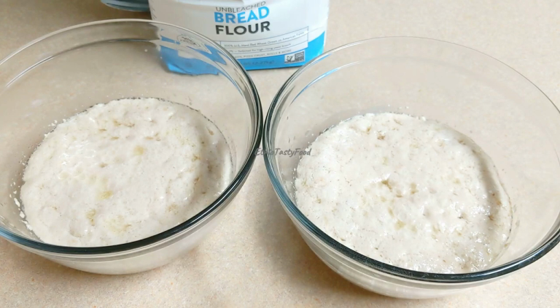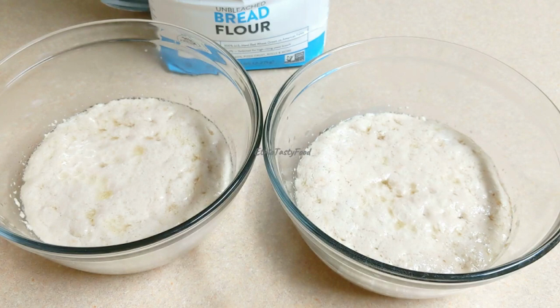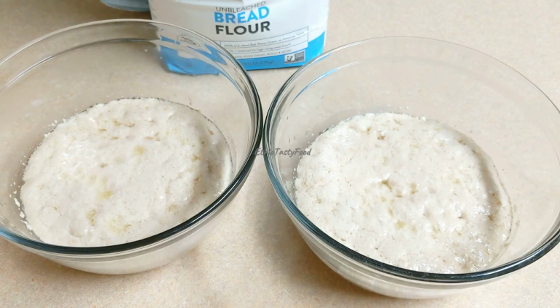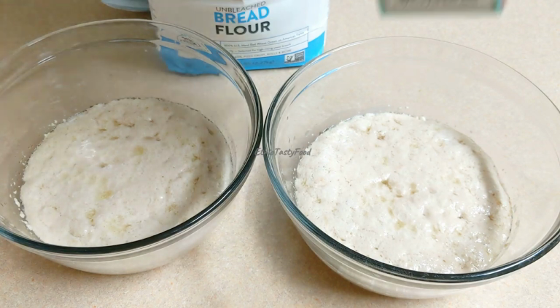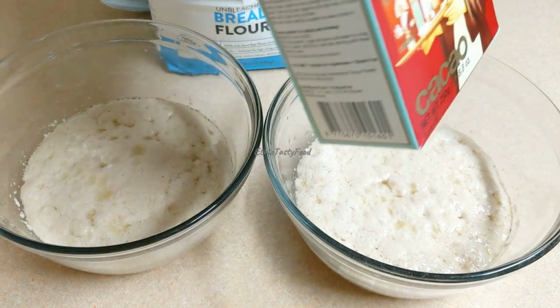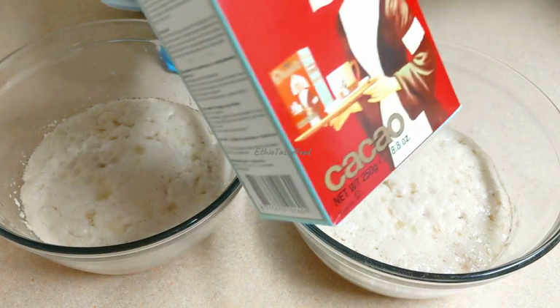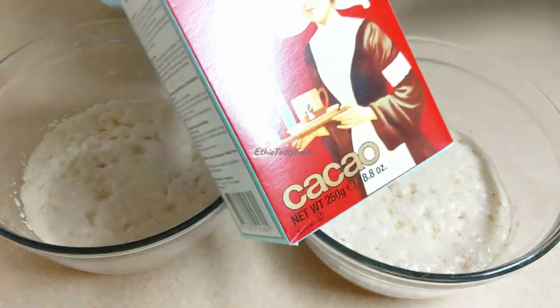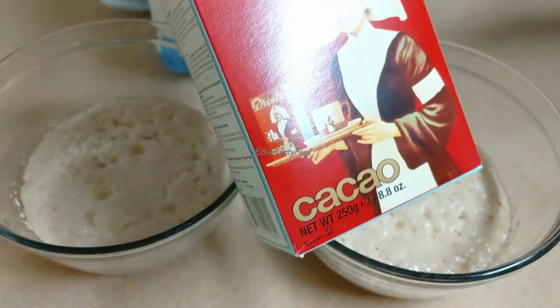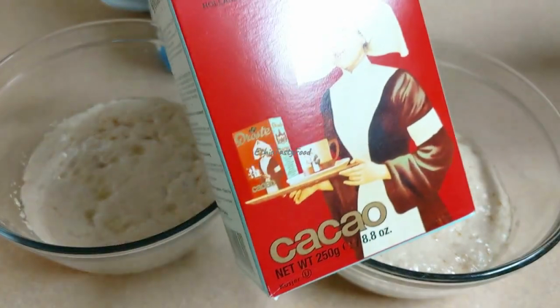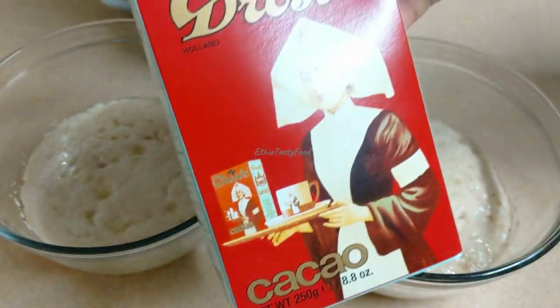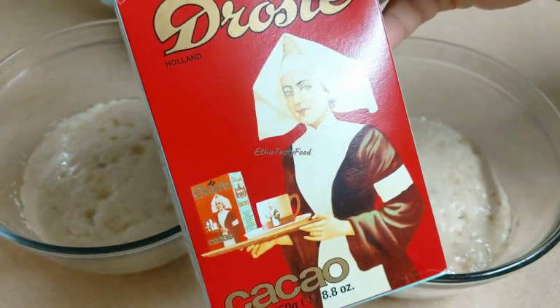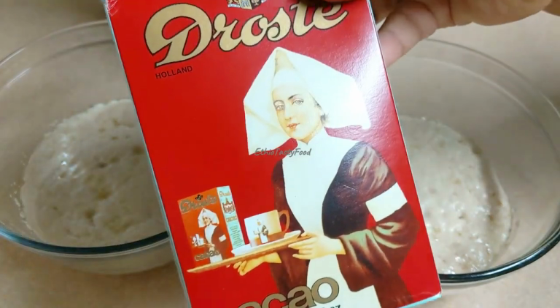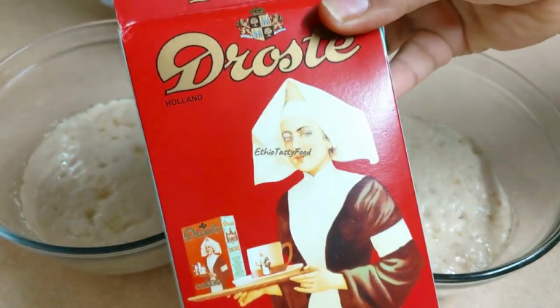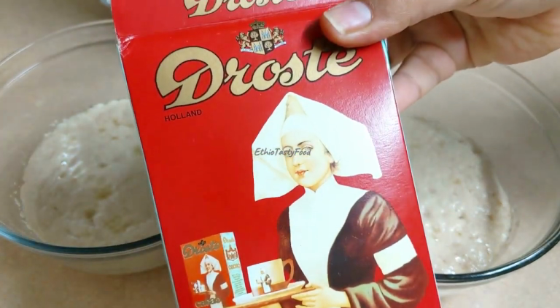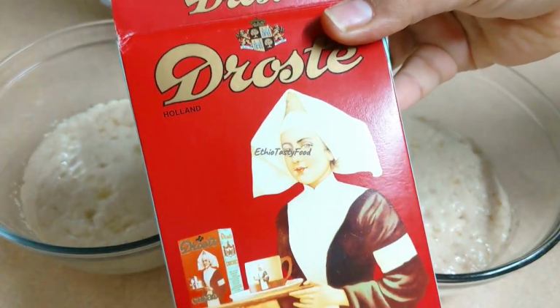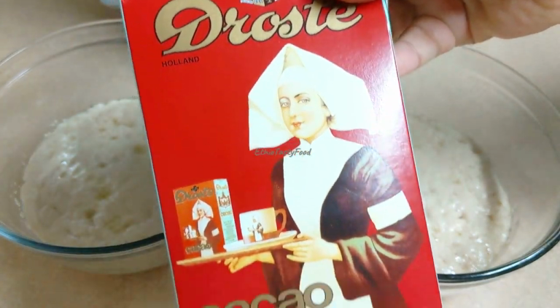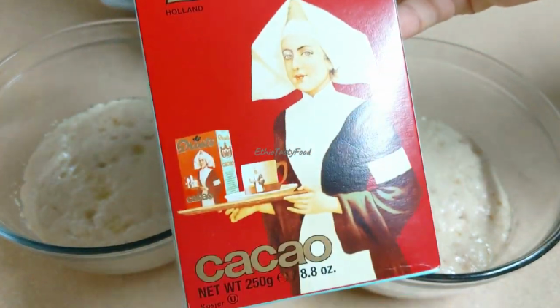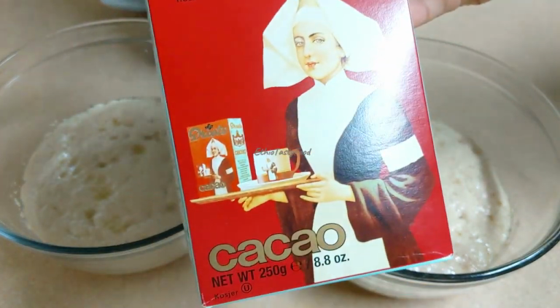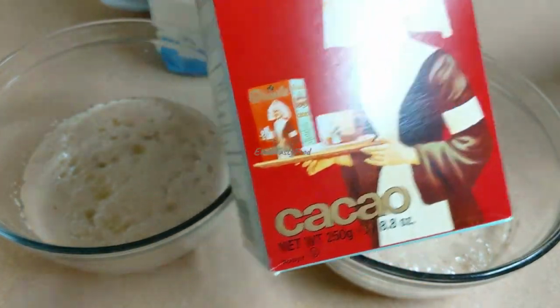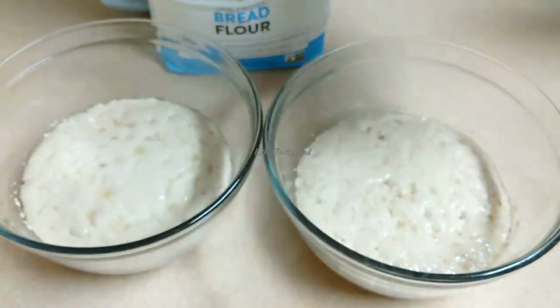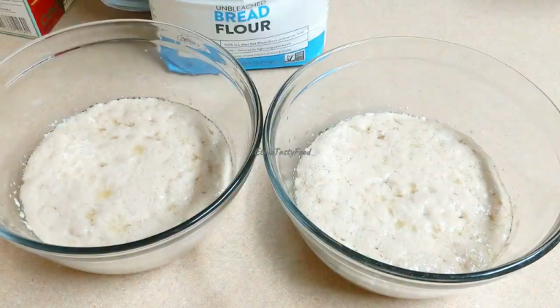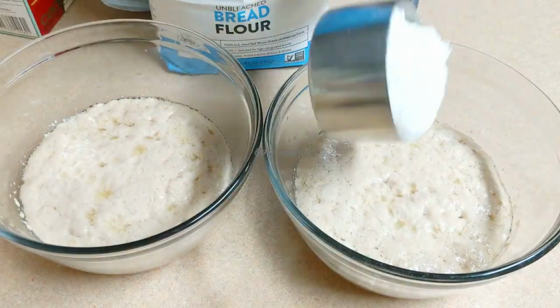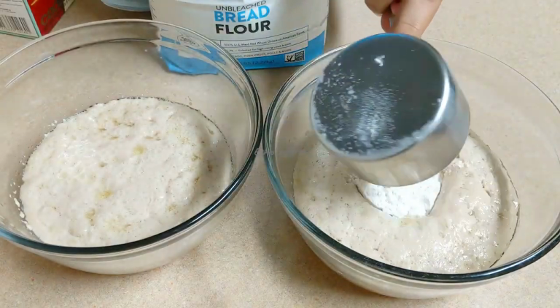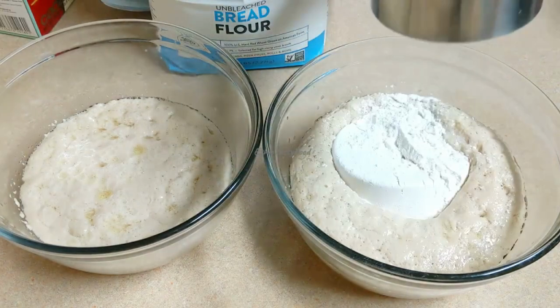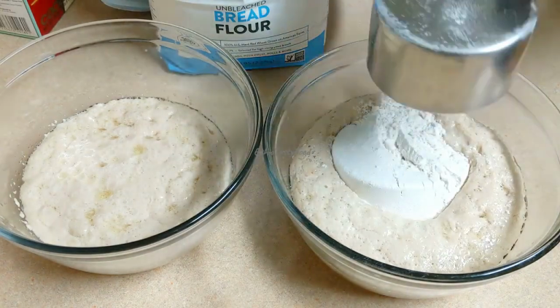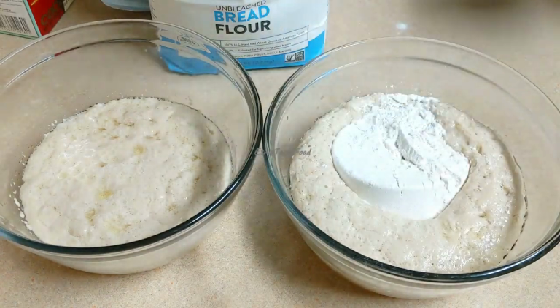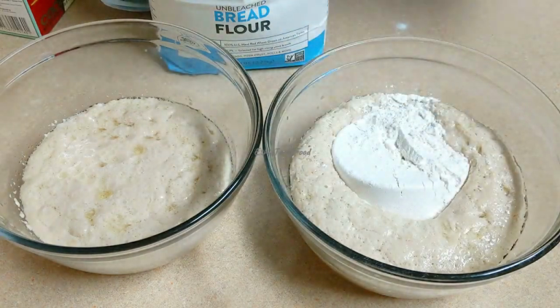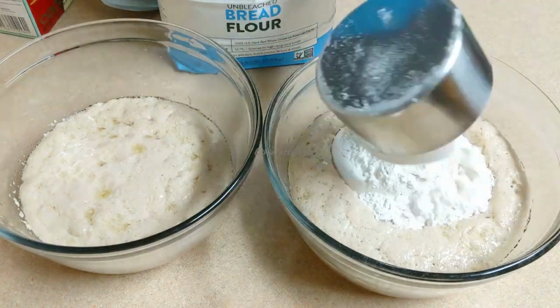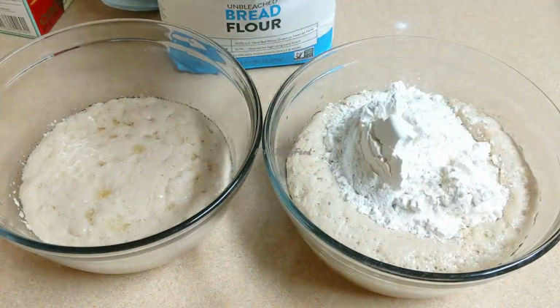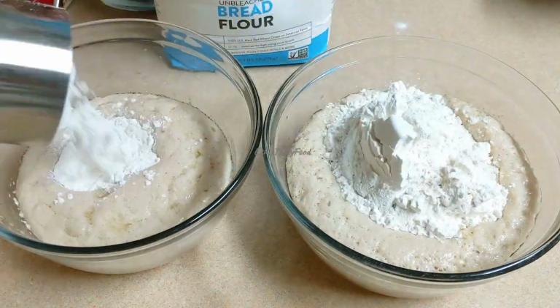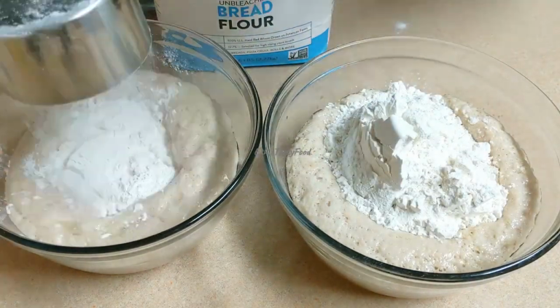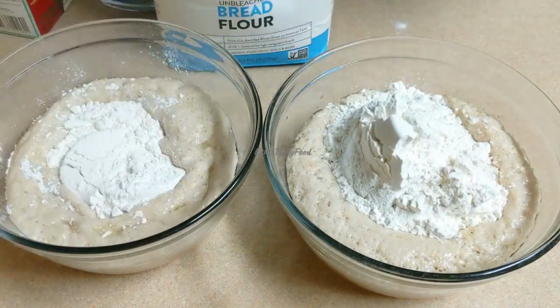We have to make our dough so that we can't mix it up. We have to make our dough so that we can keep our dough in the middle. We can make our dough. Let's just crush this thing.